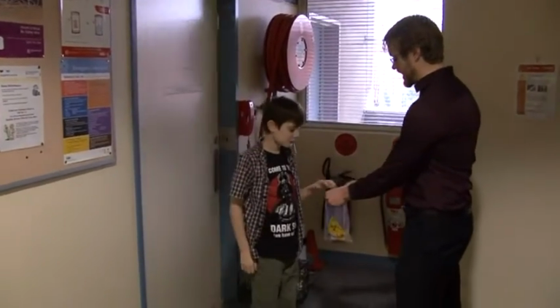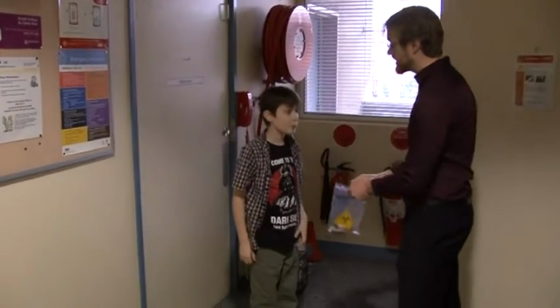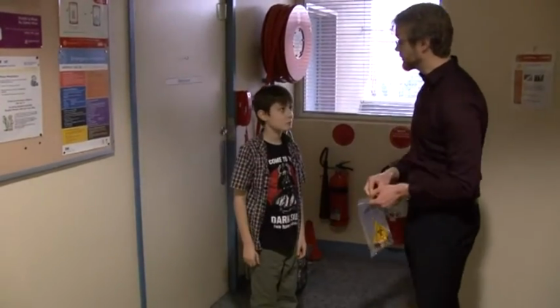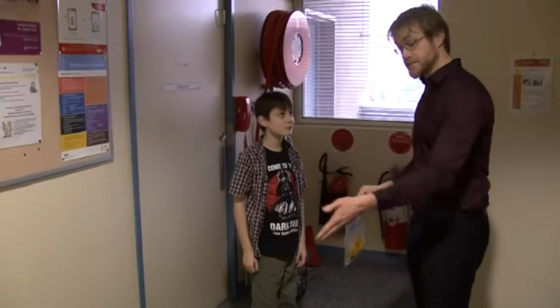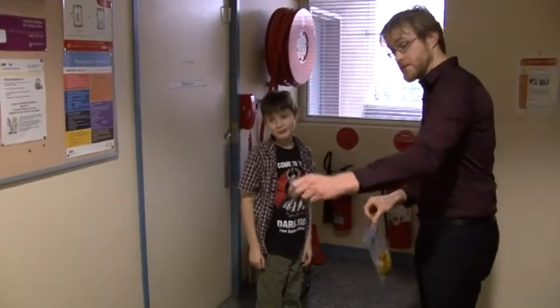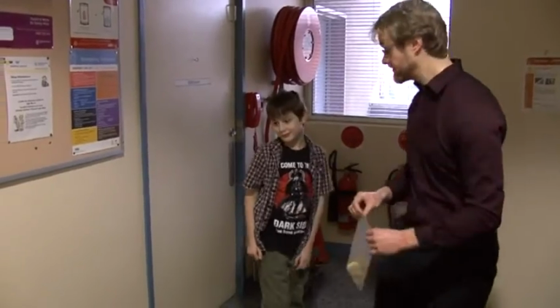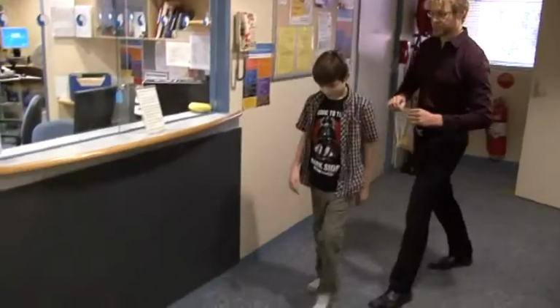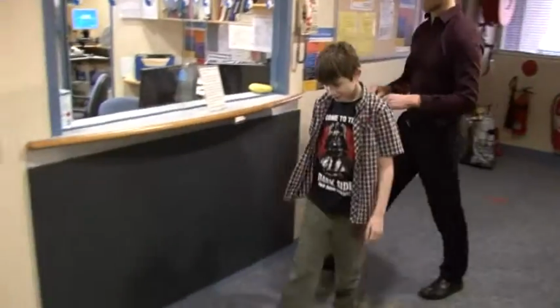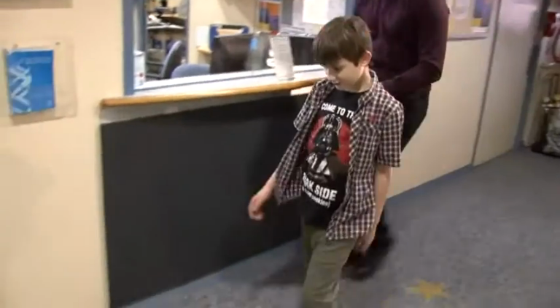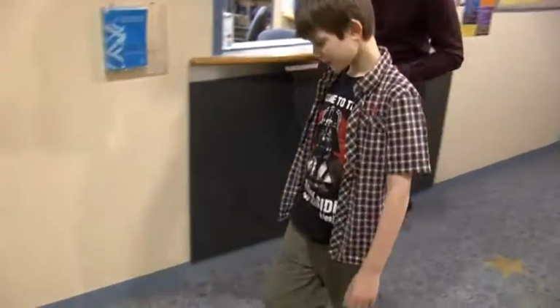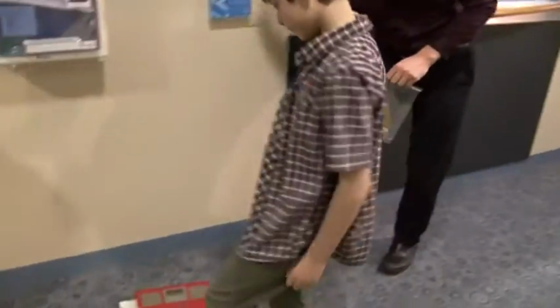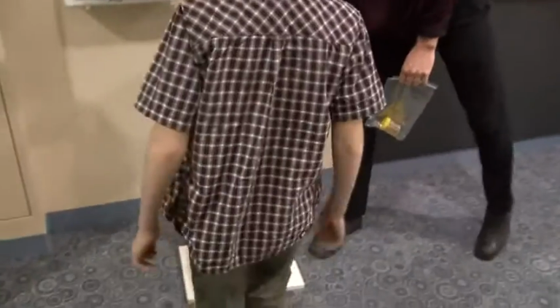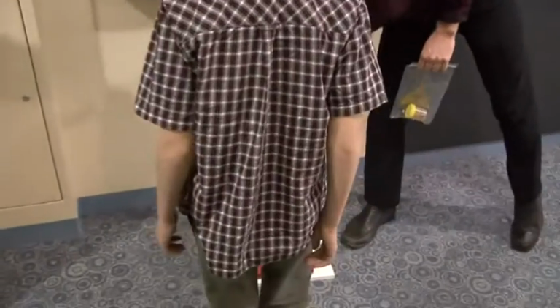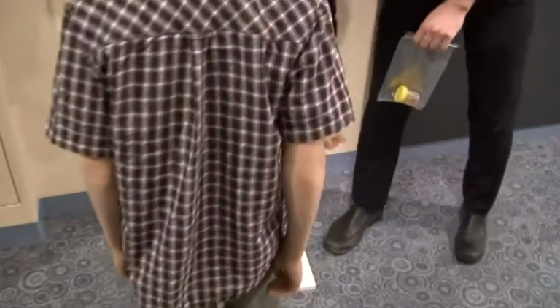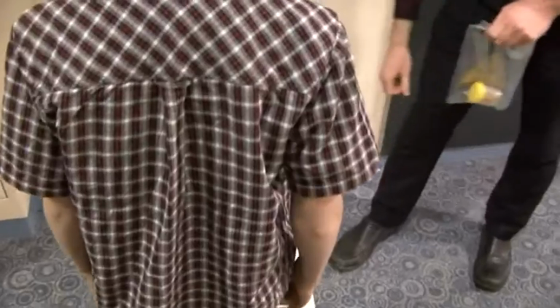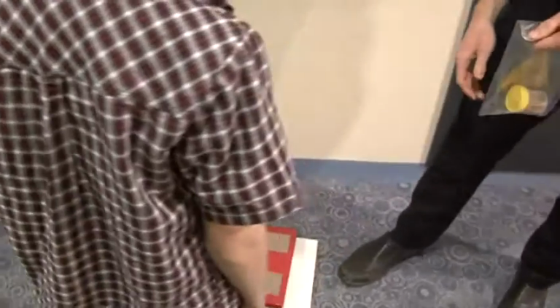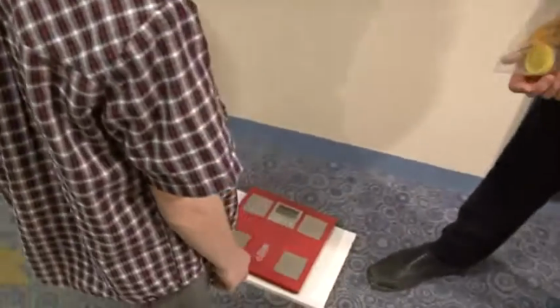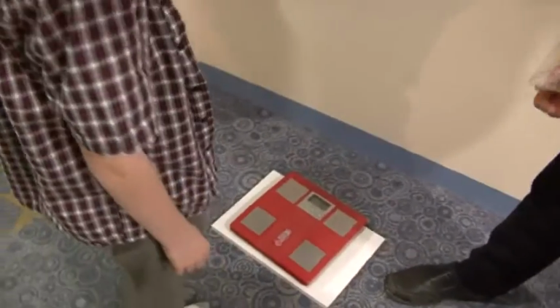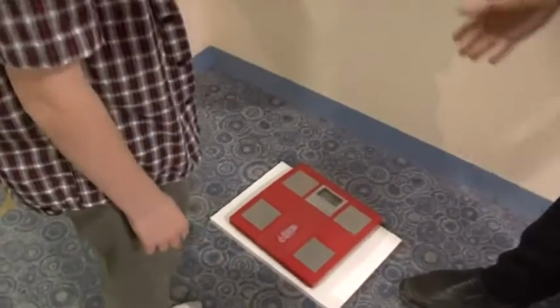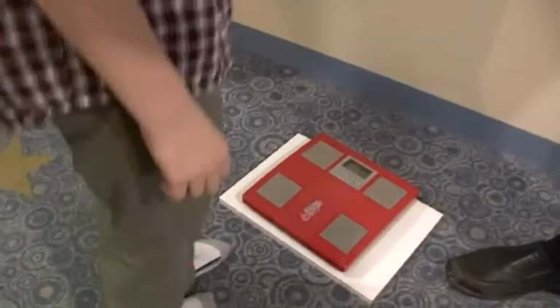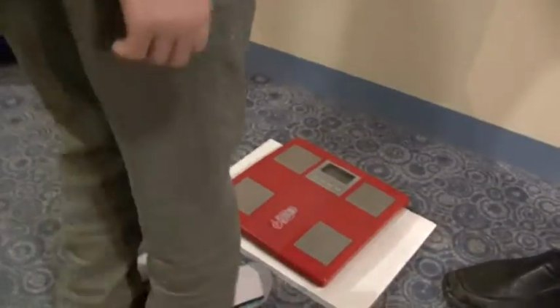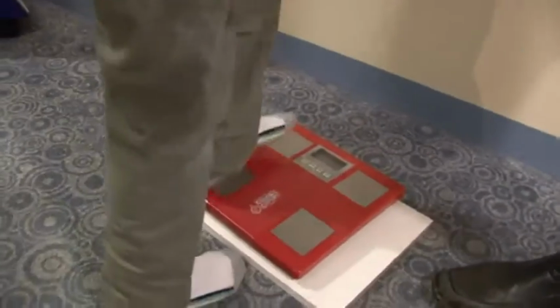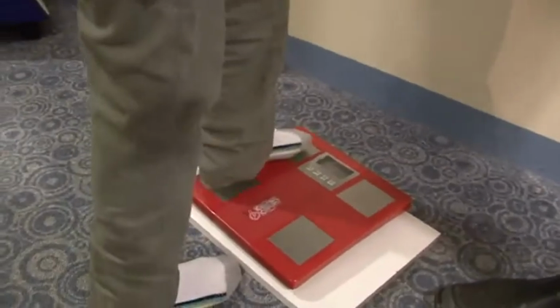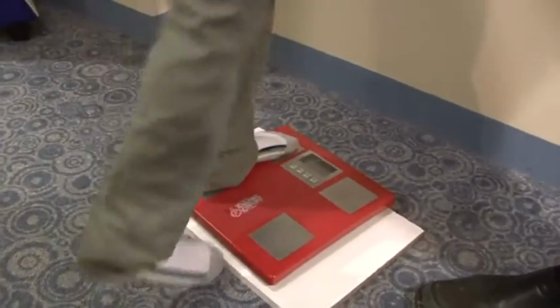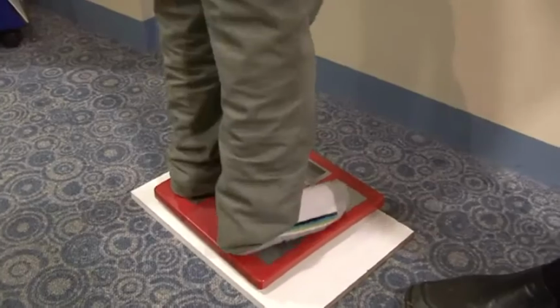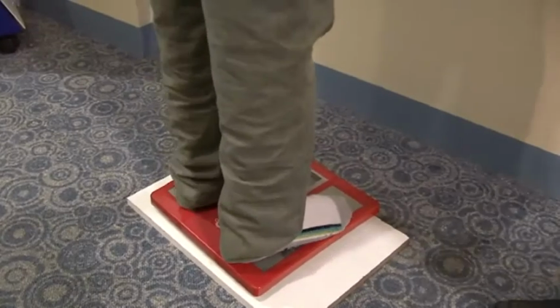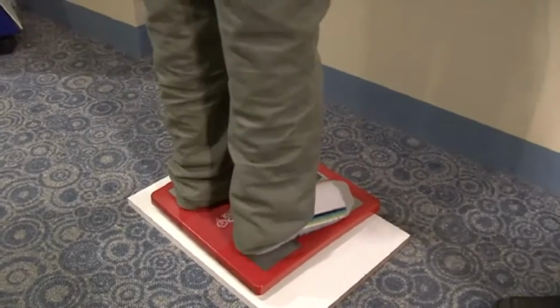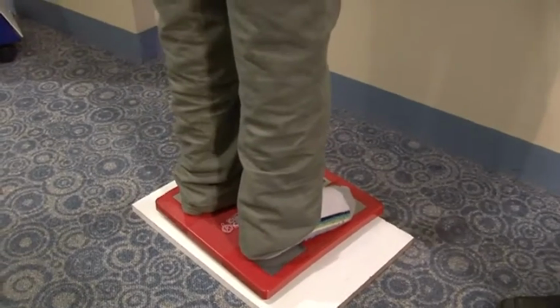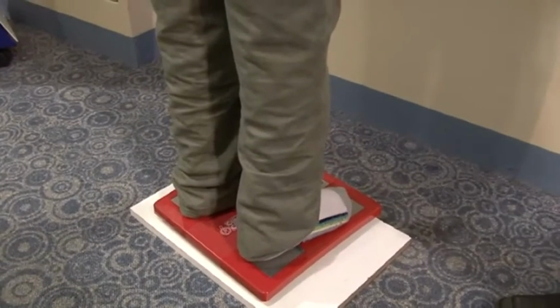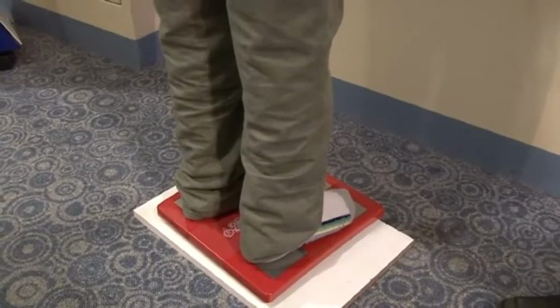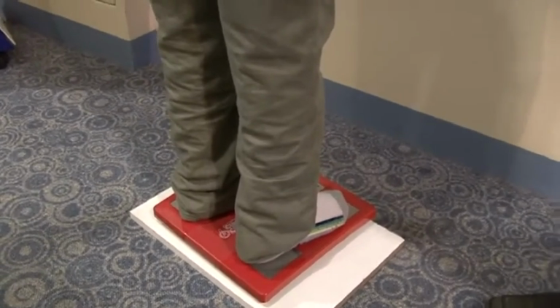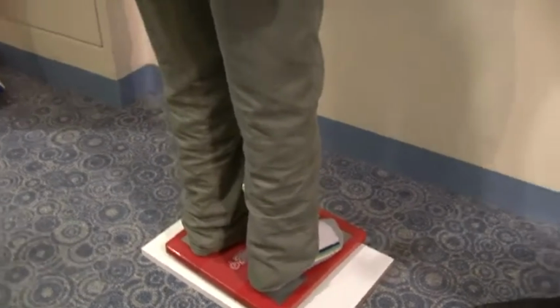Now we need to take your height and weight, so I'll get you to come over here. Then they will see how high and heavy you are.